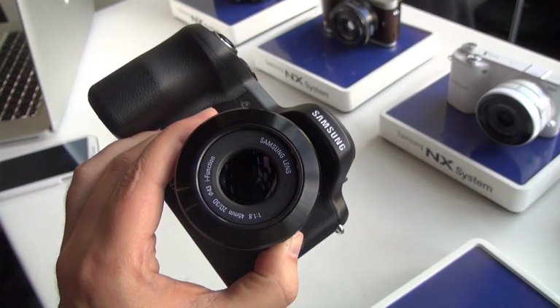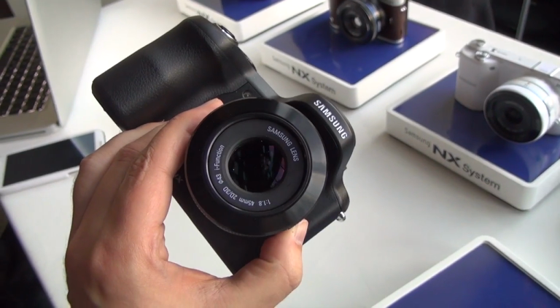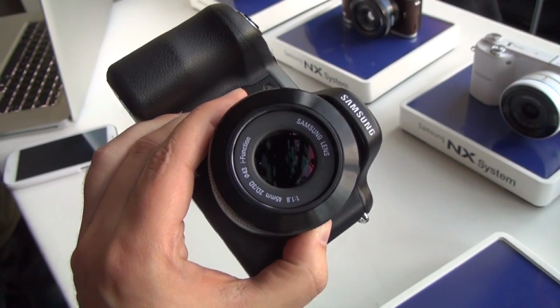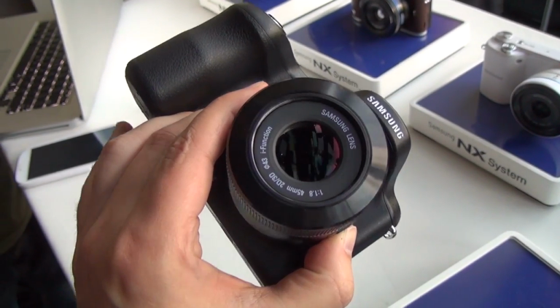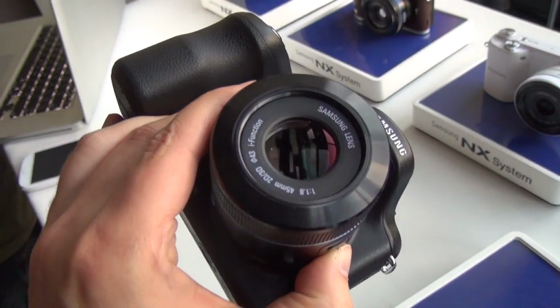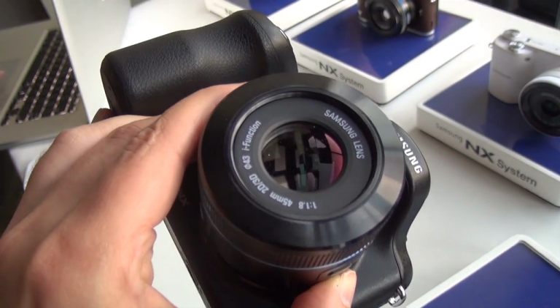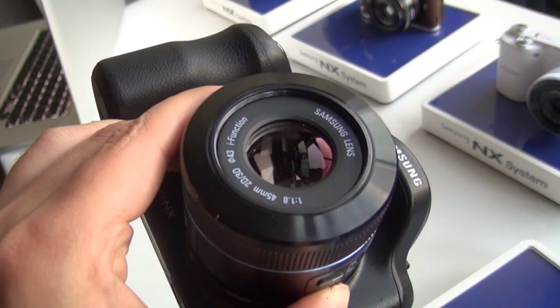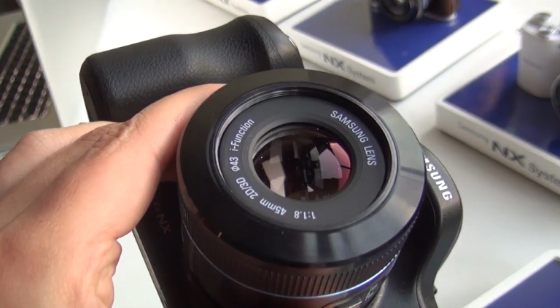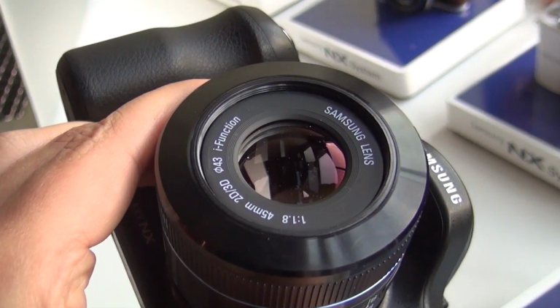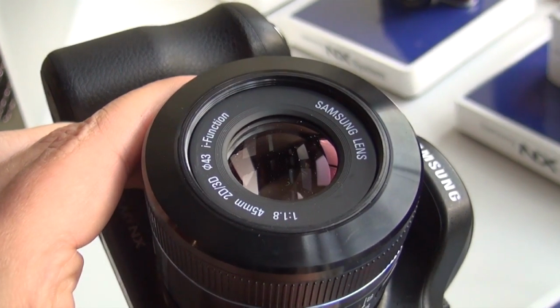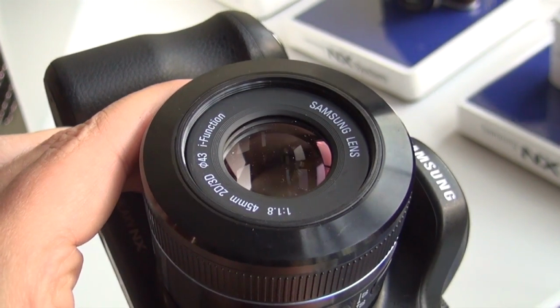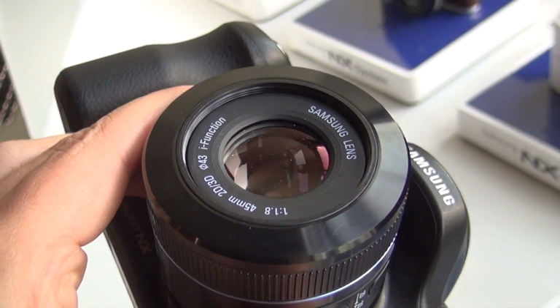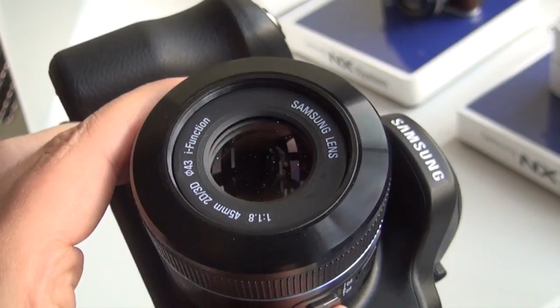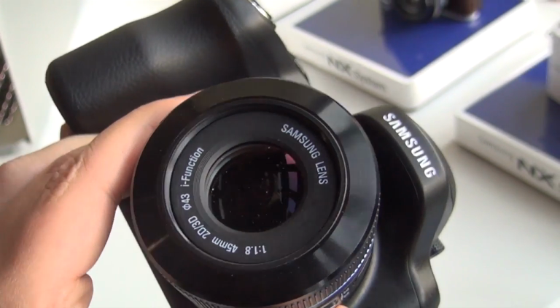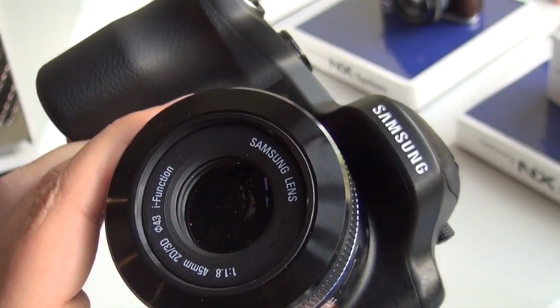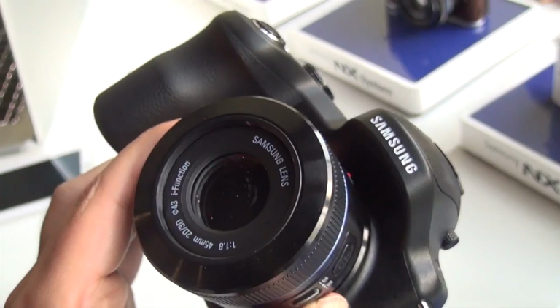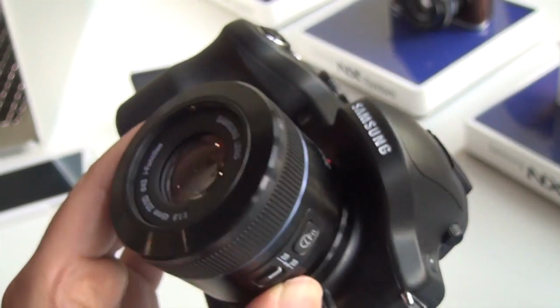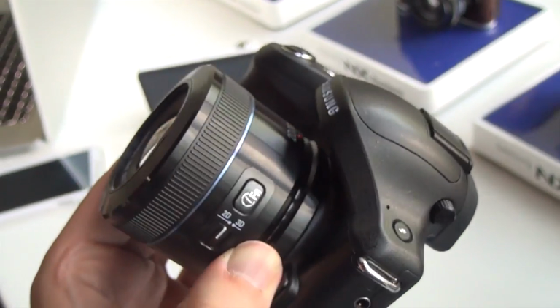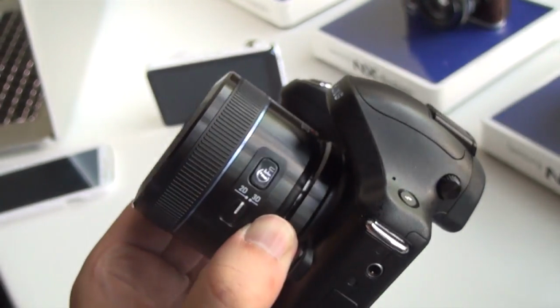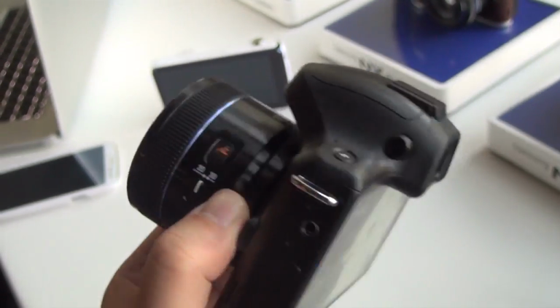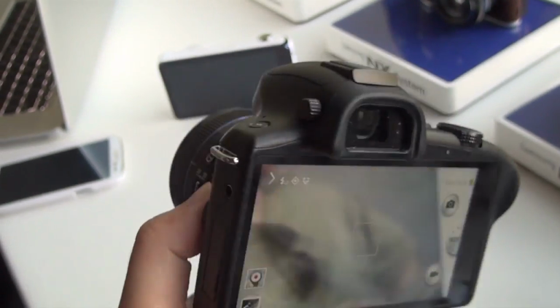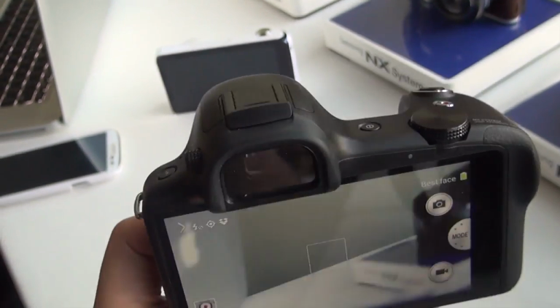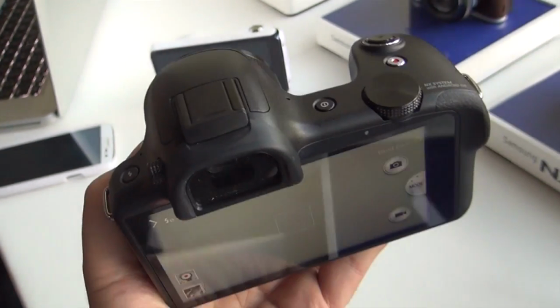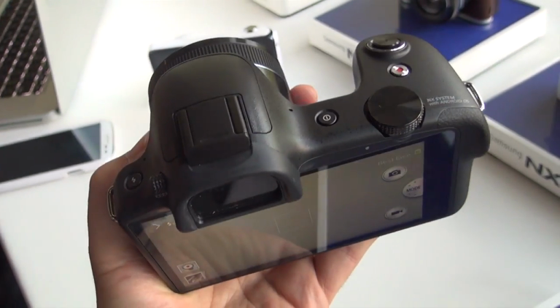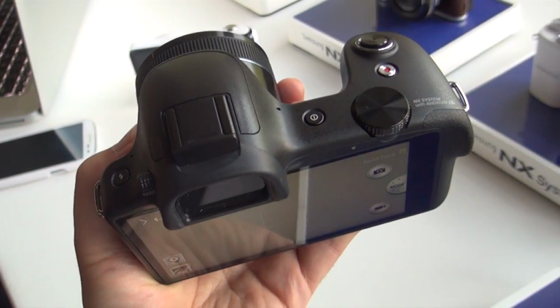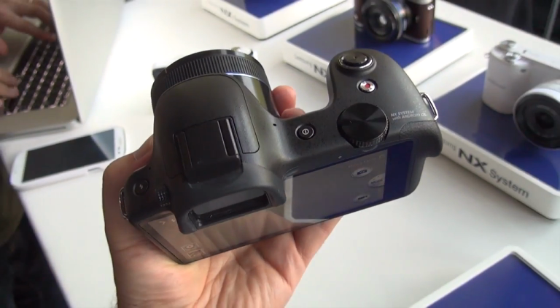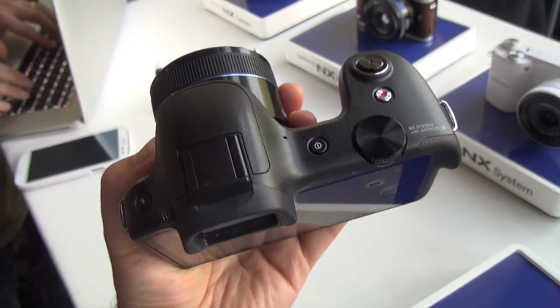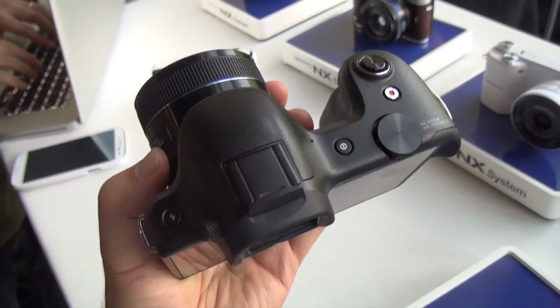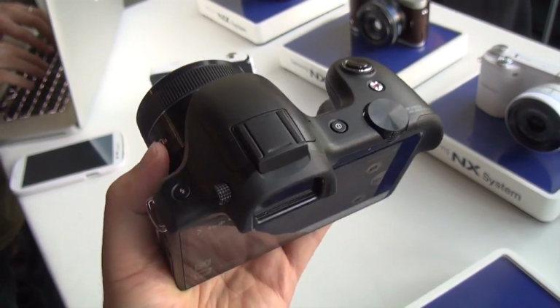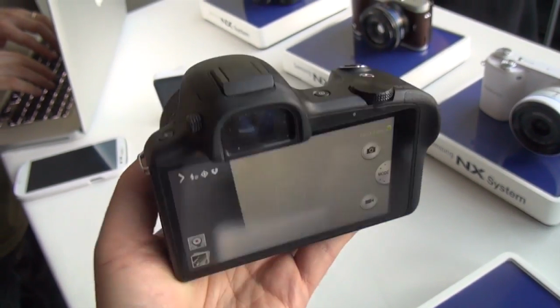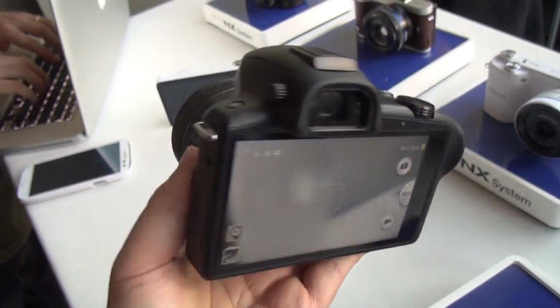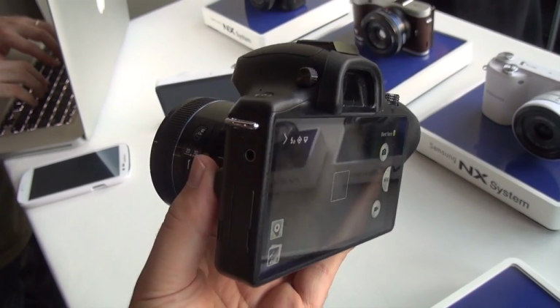No pricing or availability yet, but I have to say, for a mirrorless system, if you guys like Android, this is a great, great device right here — the Galaxy NX. There you go.